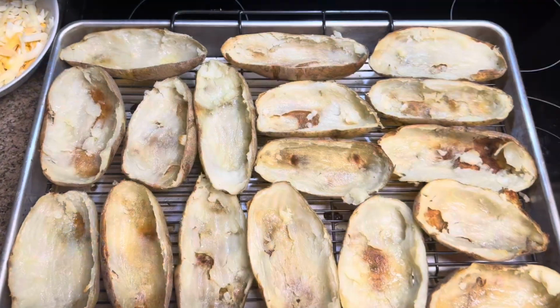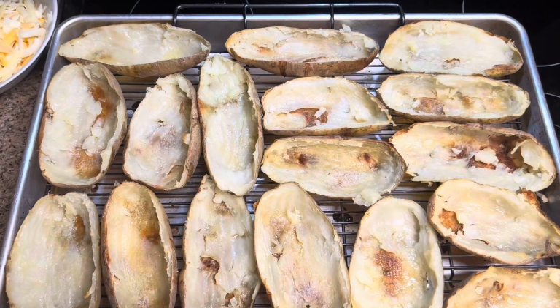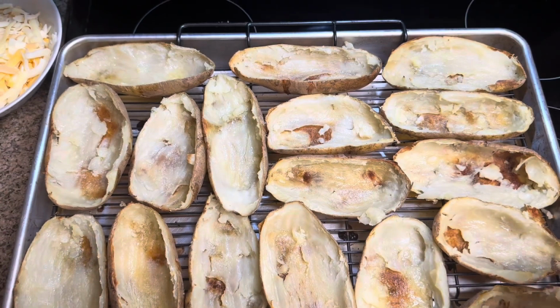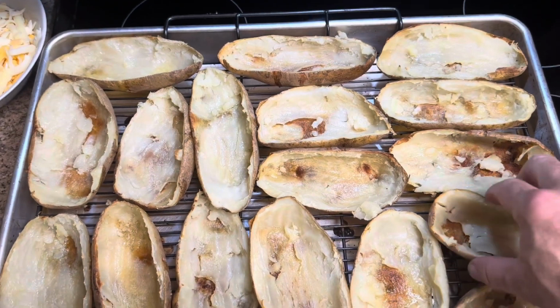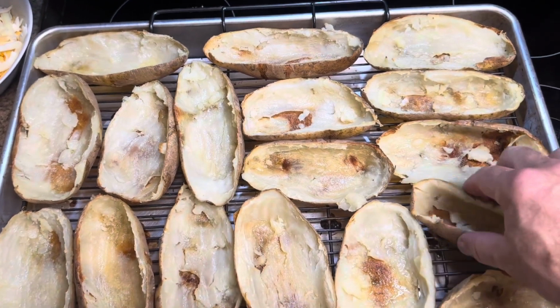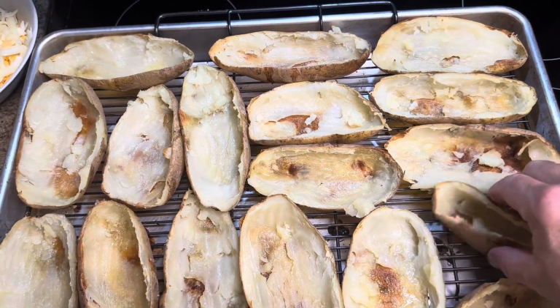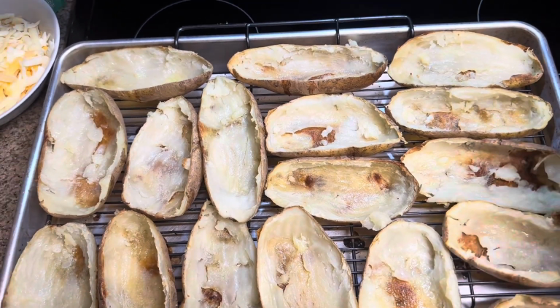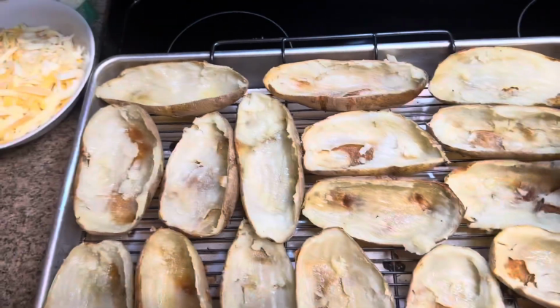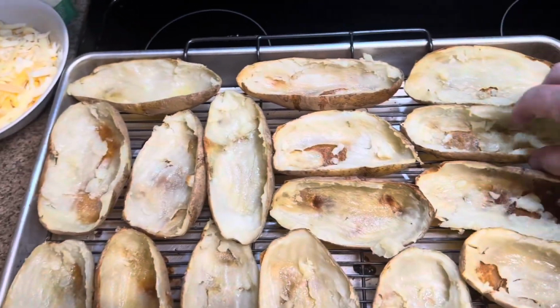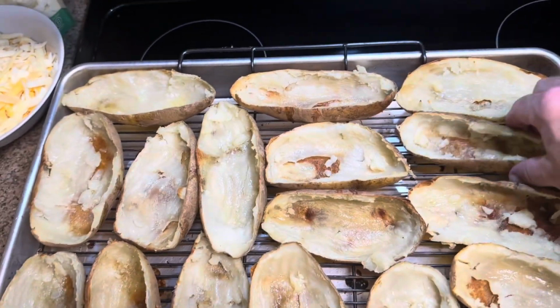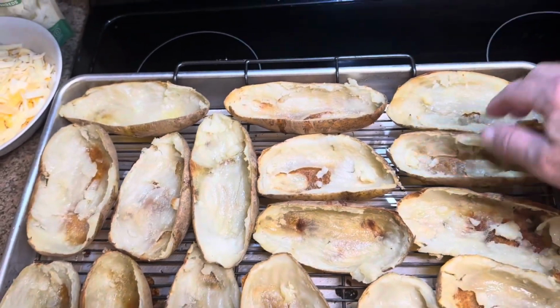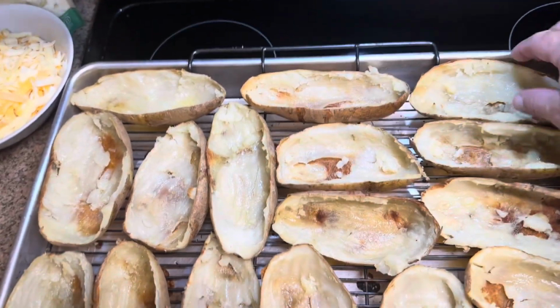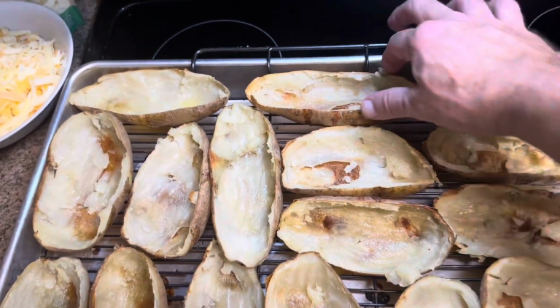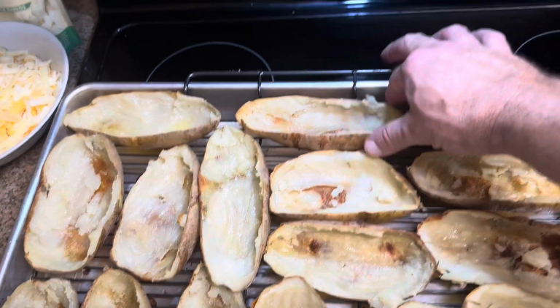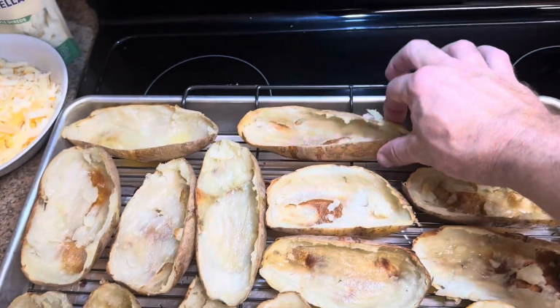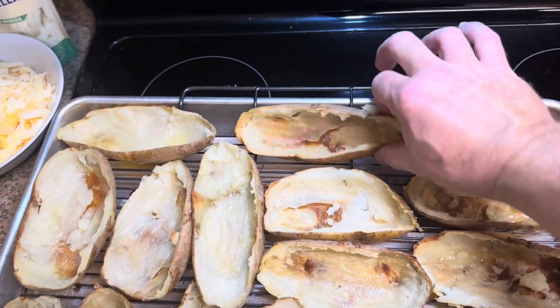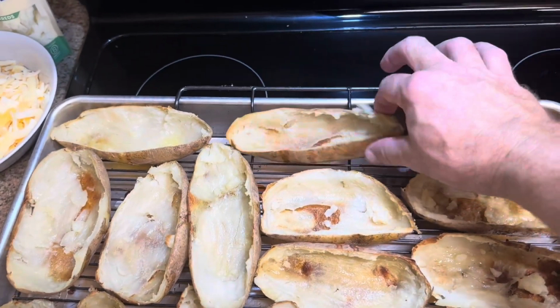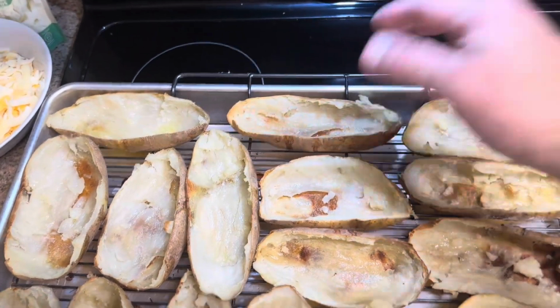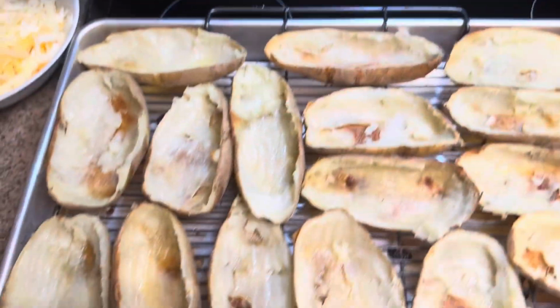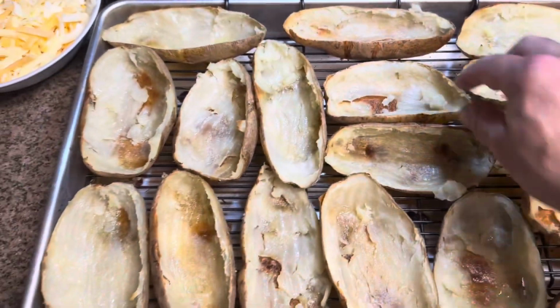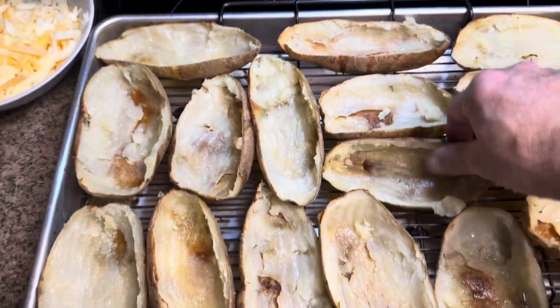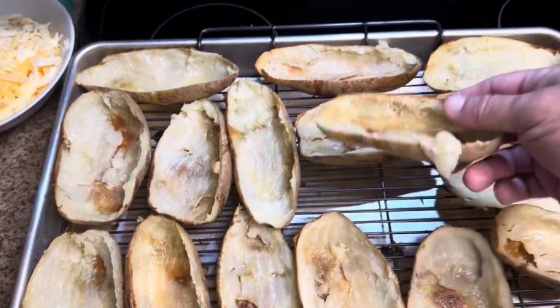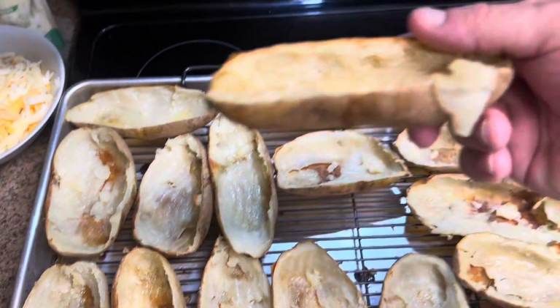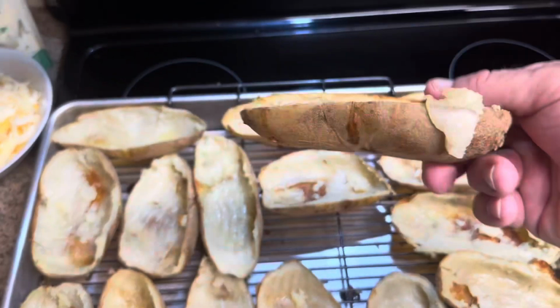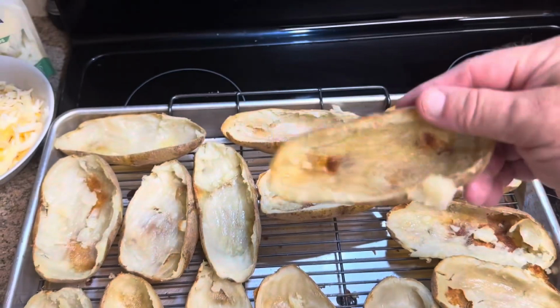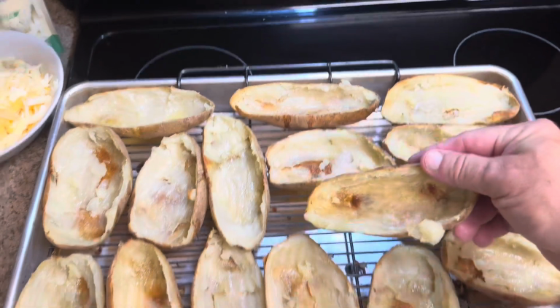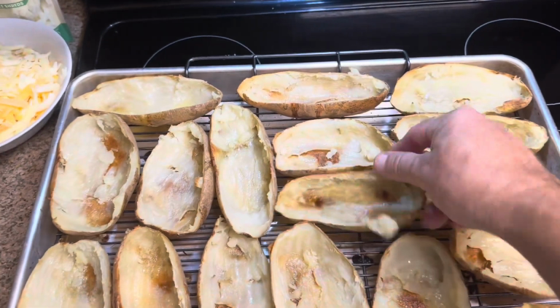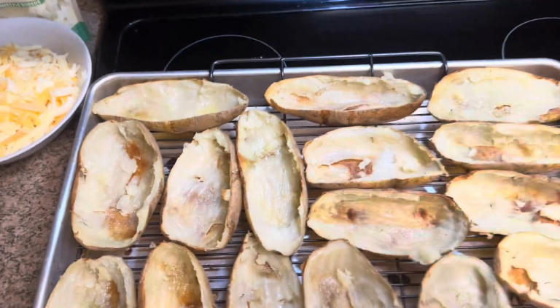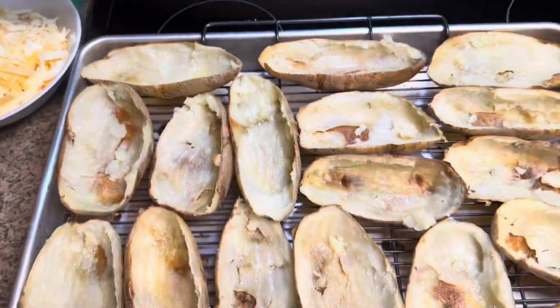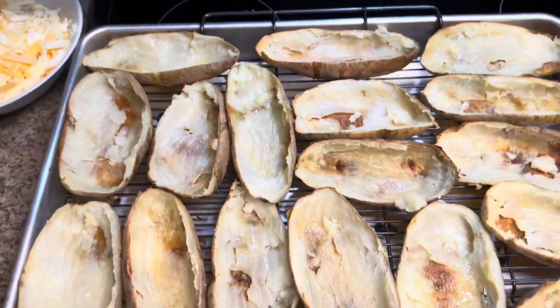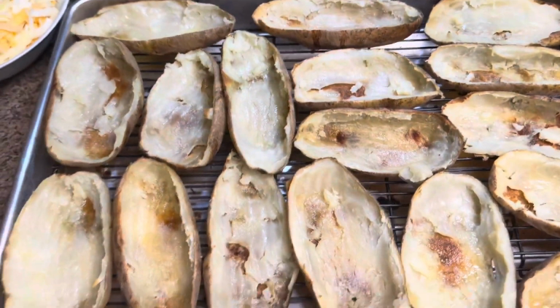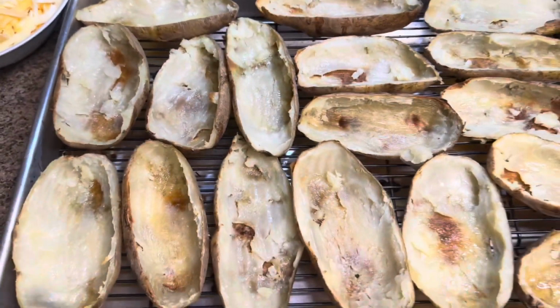When these are done, they should pretty much be like this. They should be kind of crispy and be able to hold their own, so when you load them, they're not going to be soft like they were when I scooped out all the potatoes.